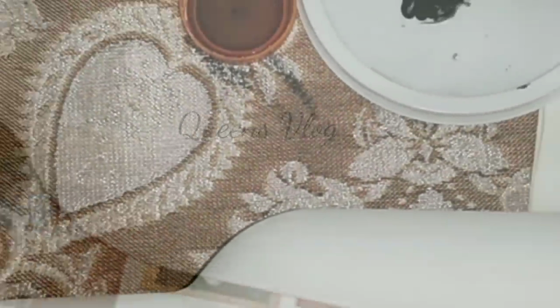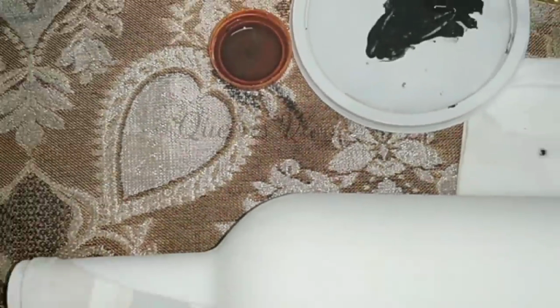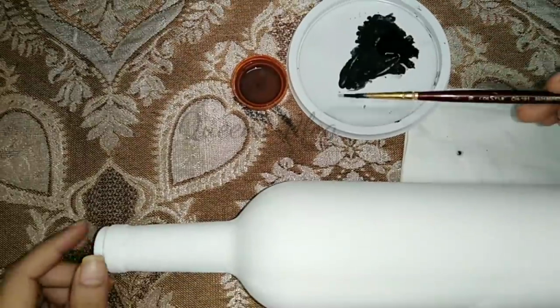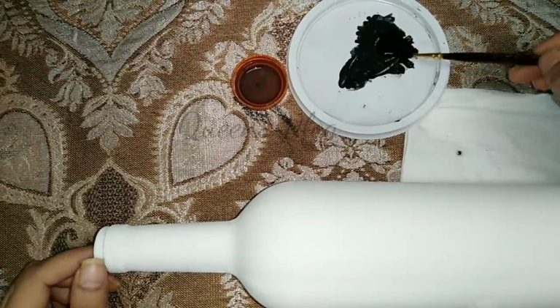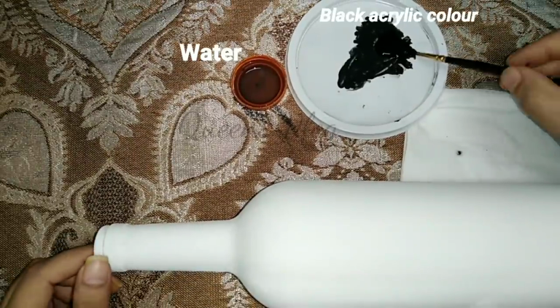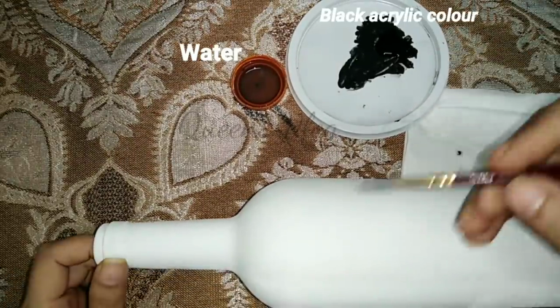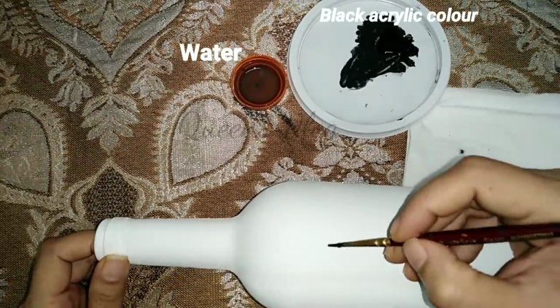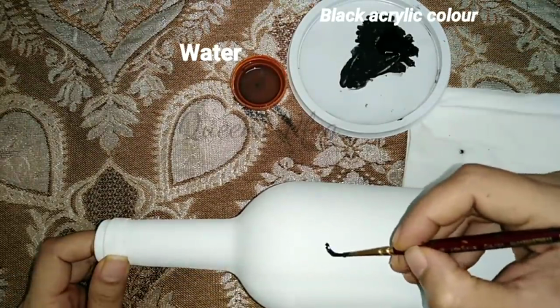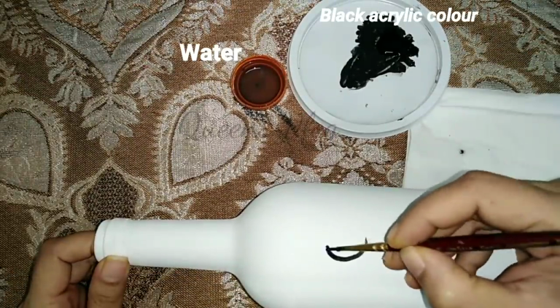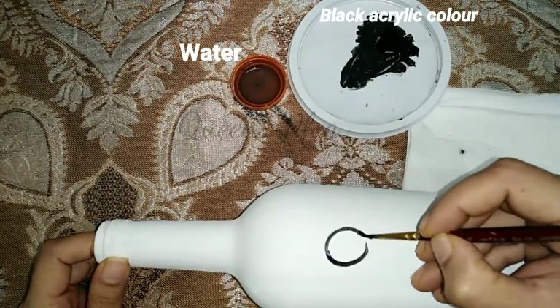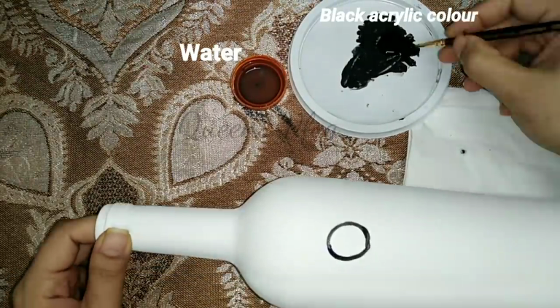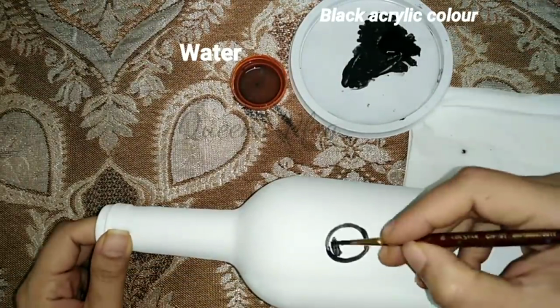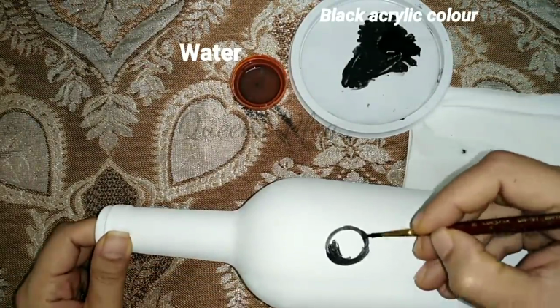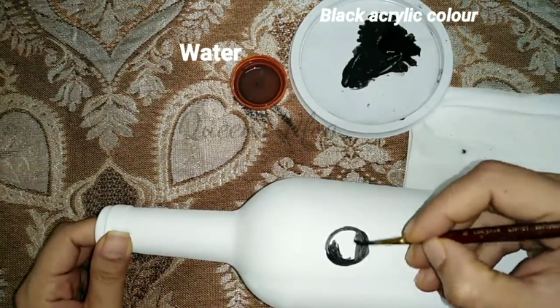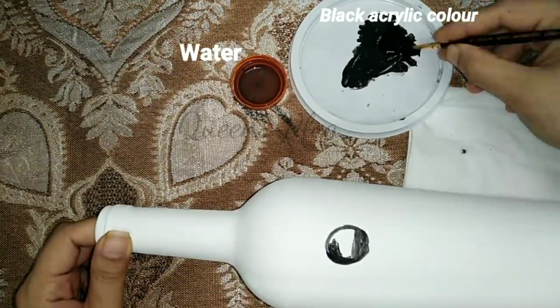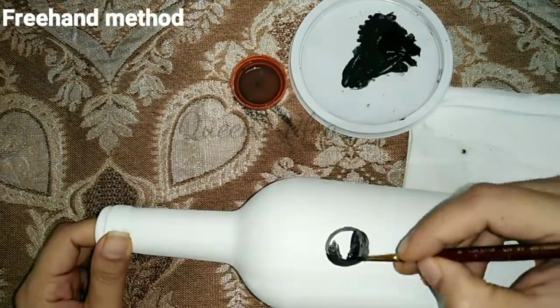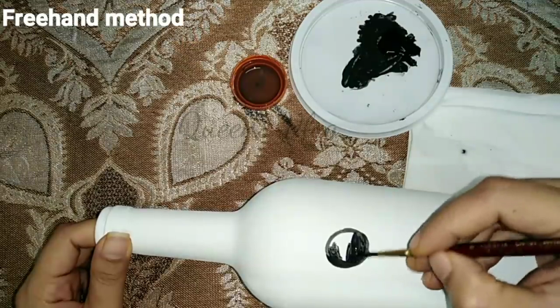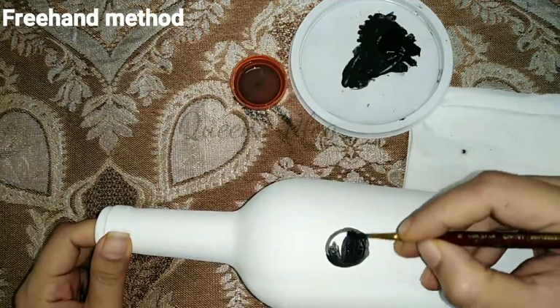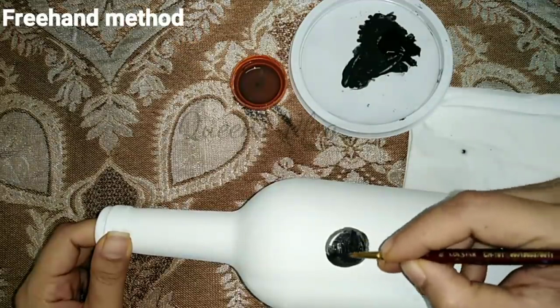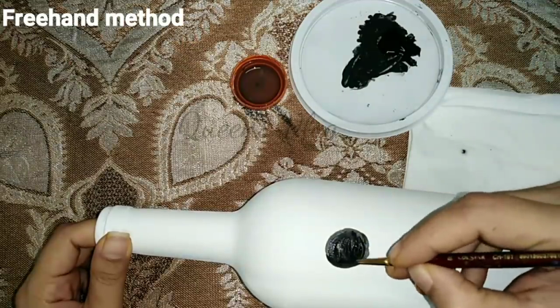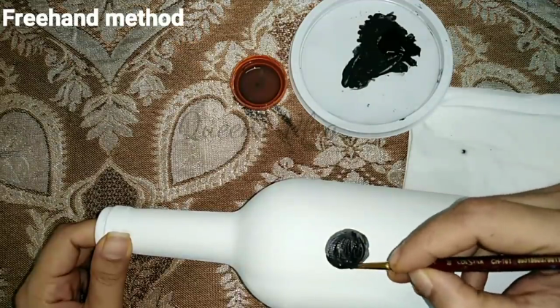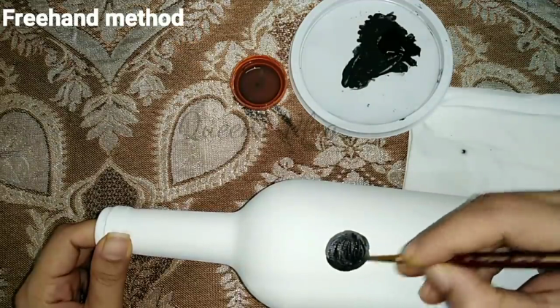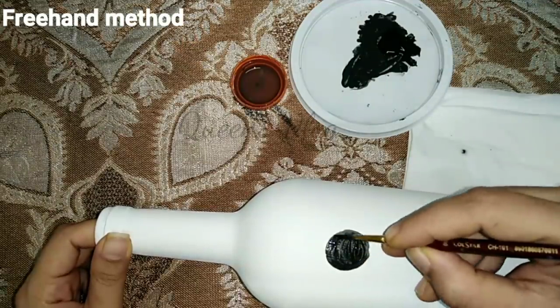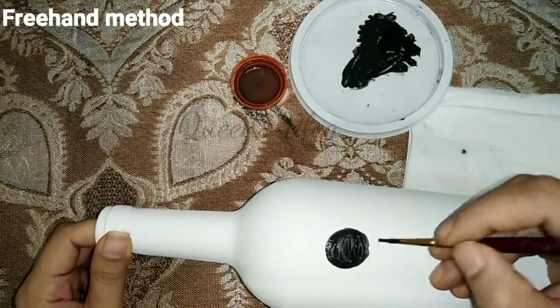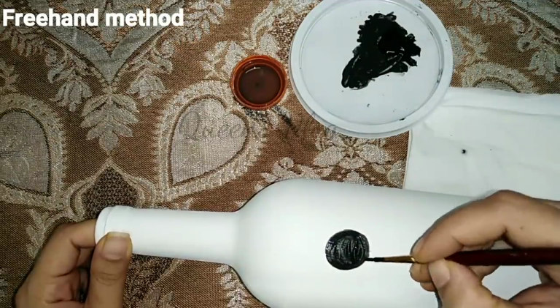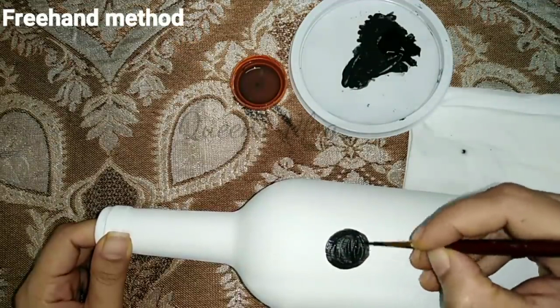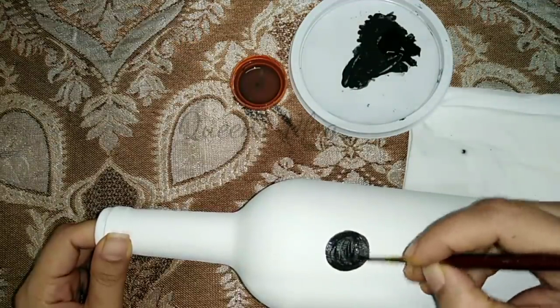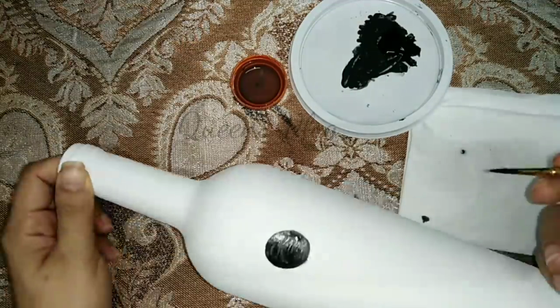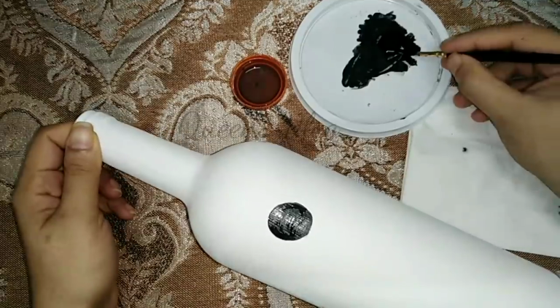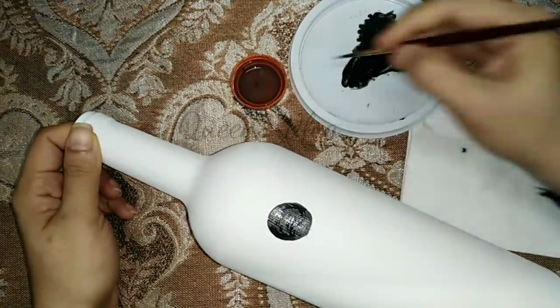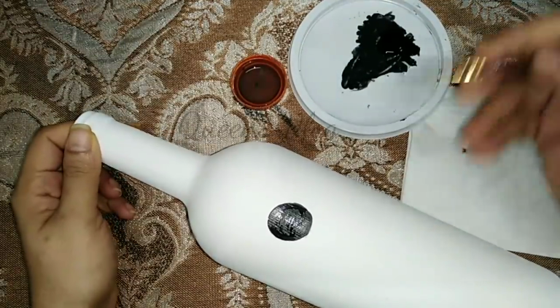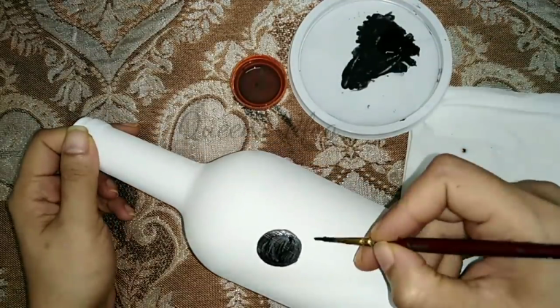We will paint the bottle in one direction. We will design the color using black acrylic paint. I will make the shape of the bottle, adding a round shape at the bottom.